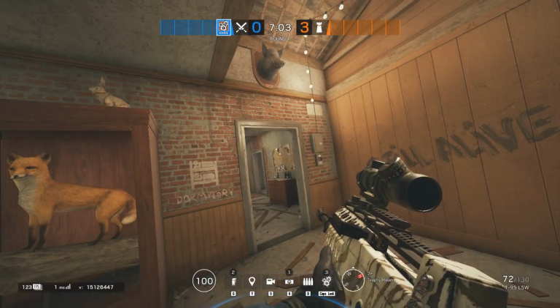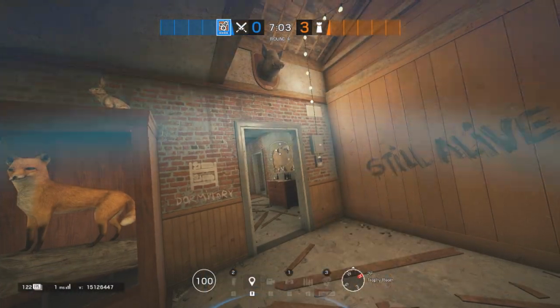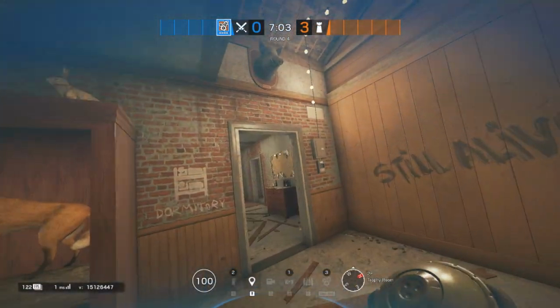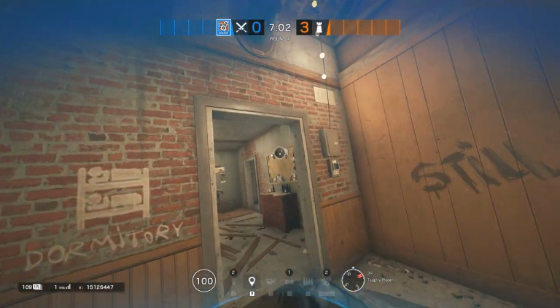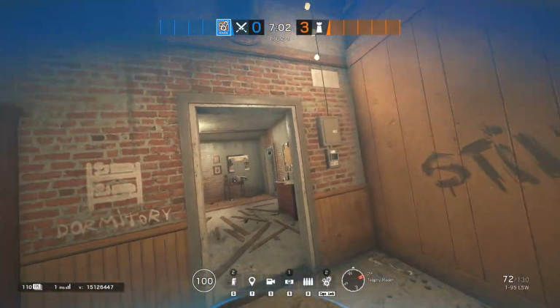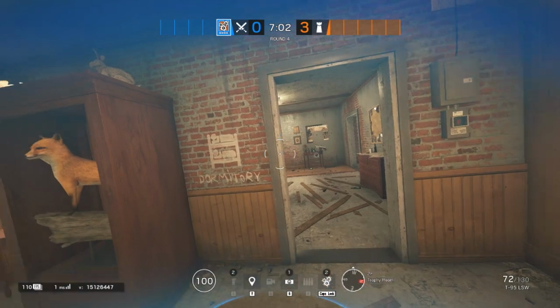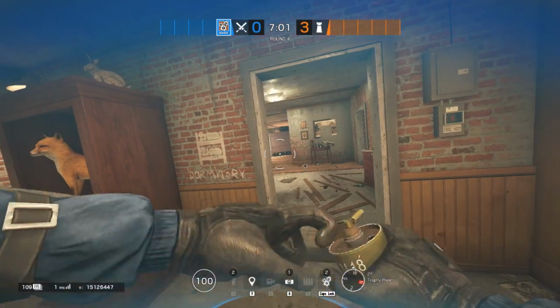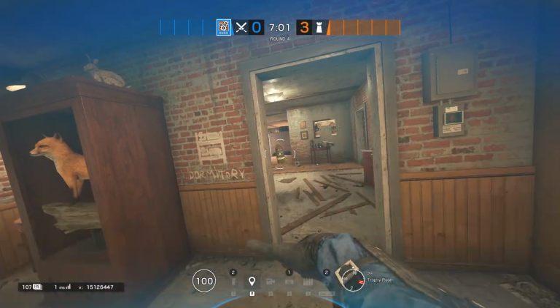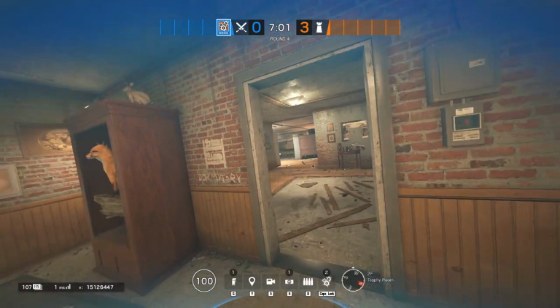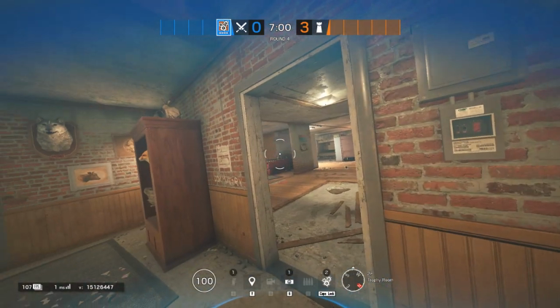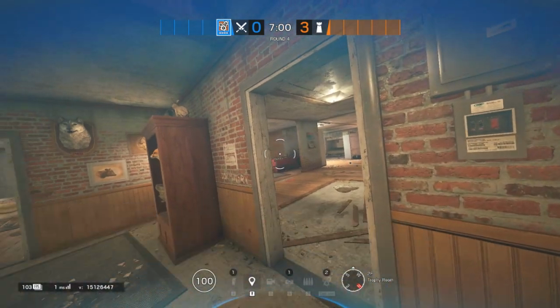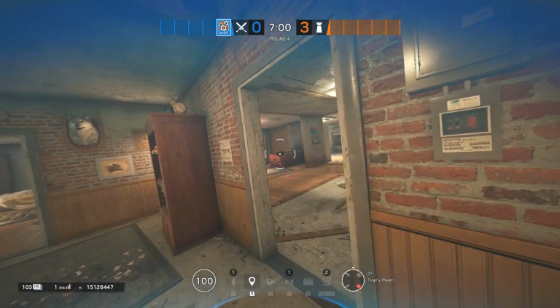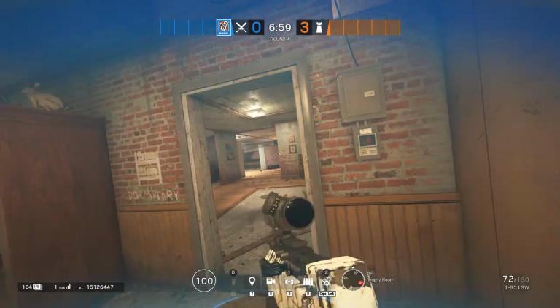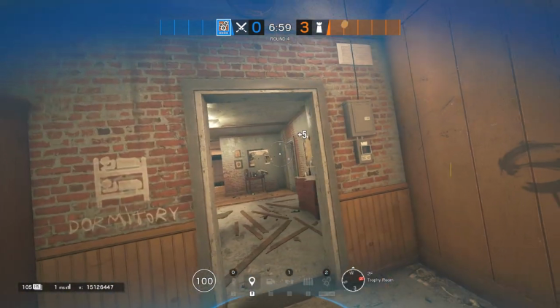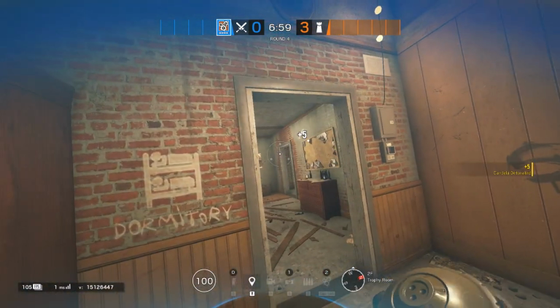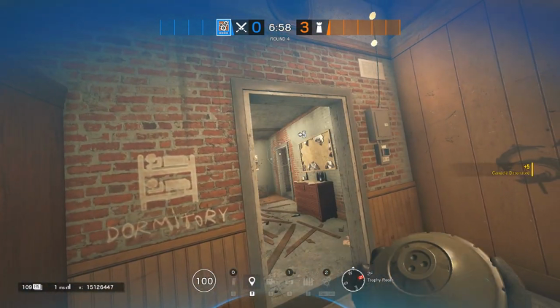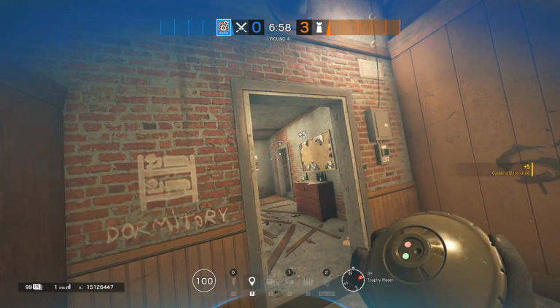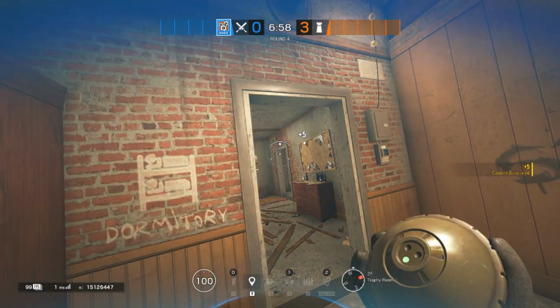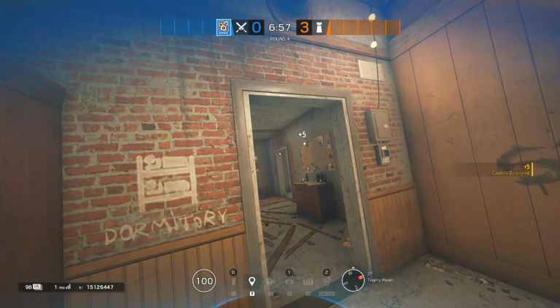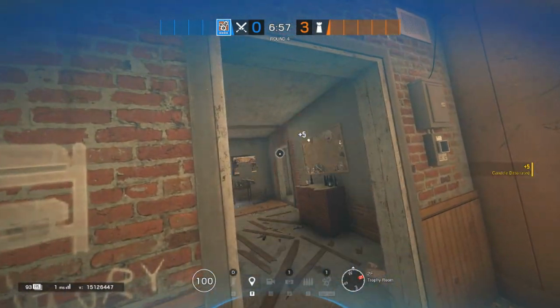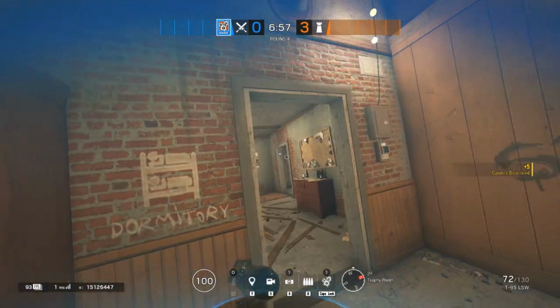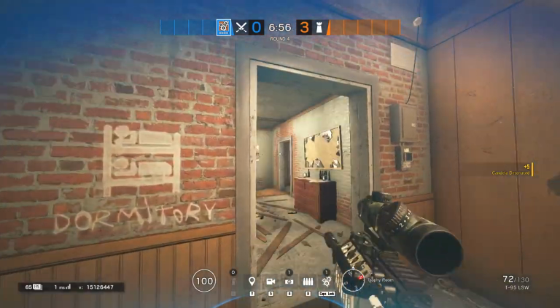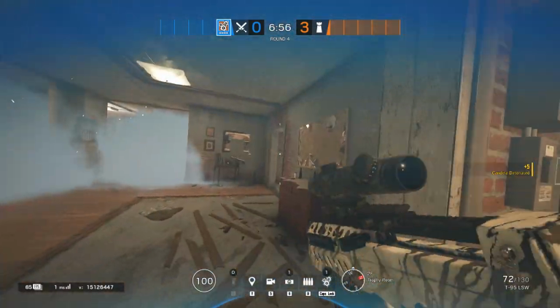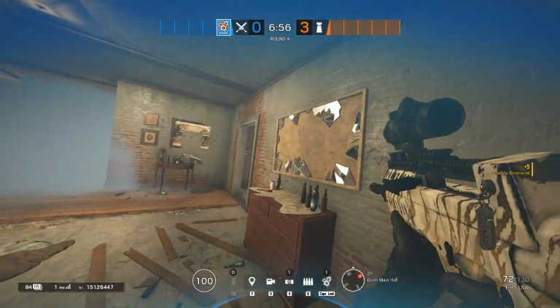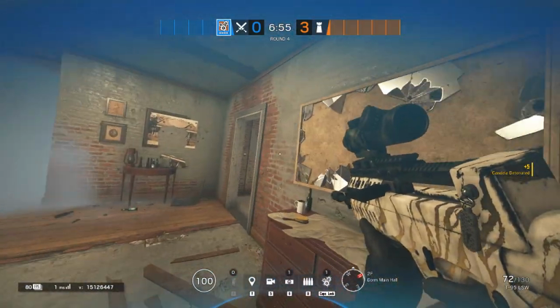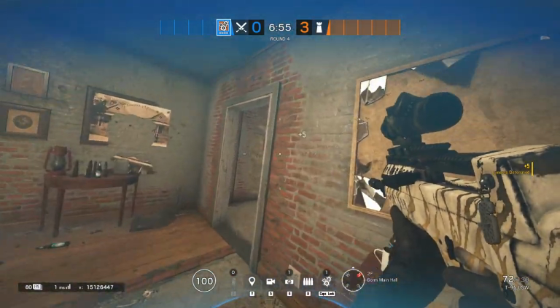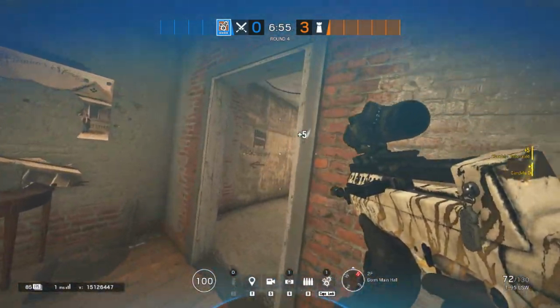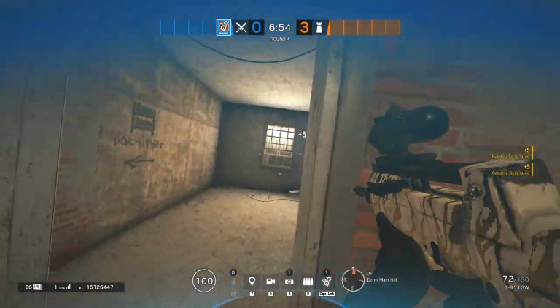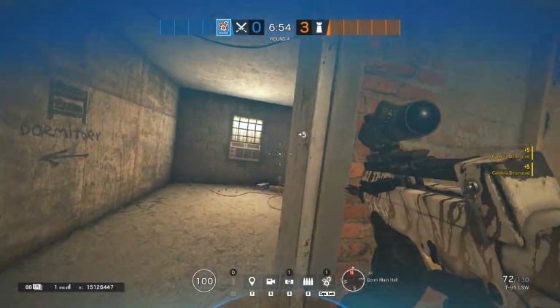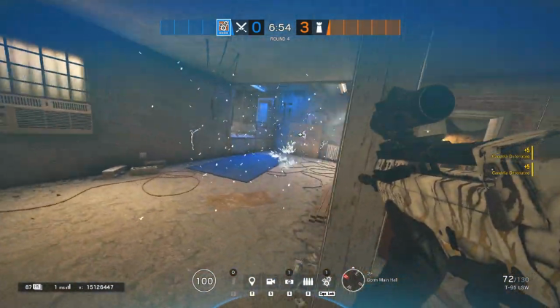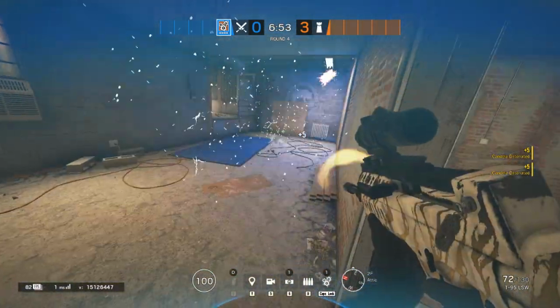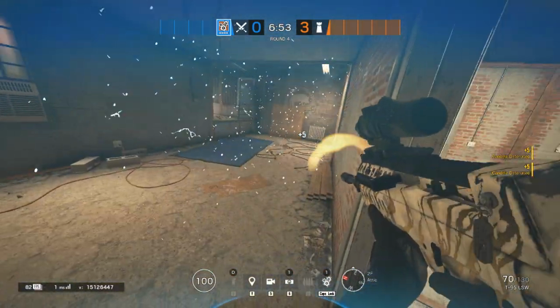Who is up for a hard rush push? Smoke off the top white and push from the trophy. Flash anyone by the tarps and close the game, having someone by the big window.